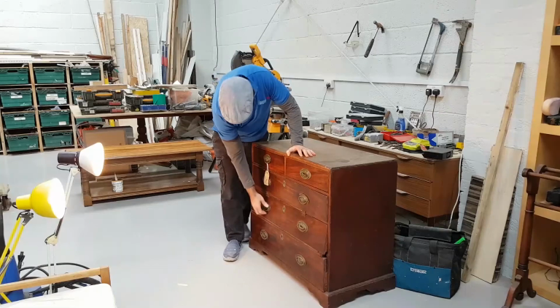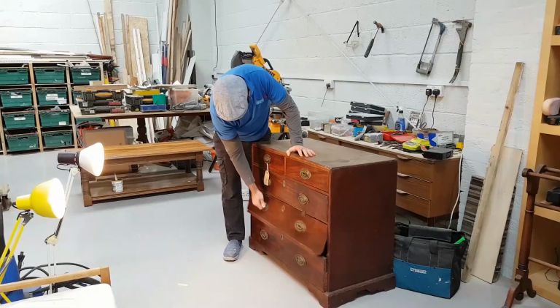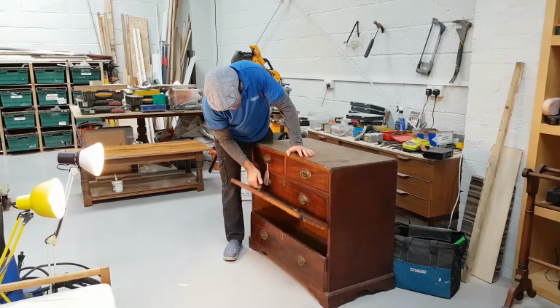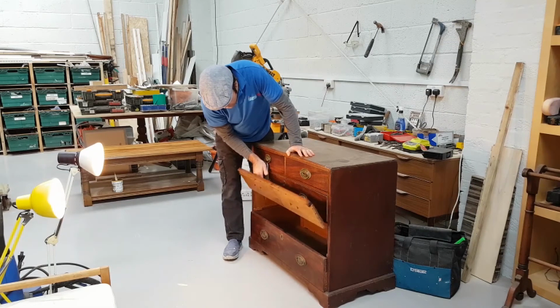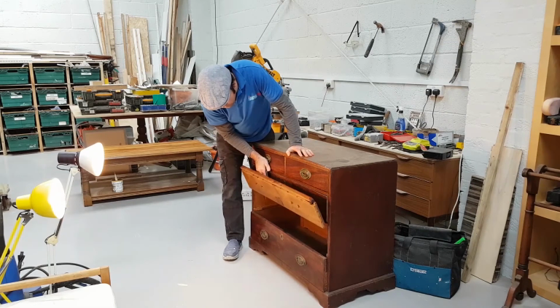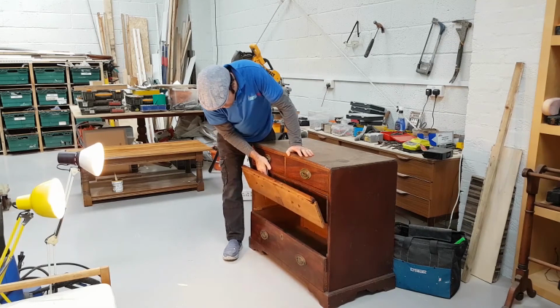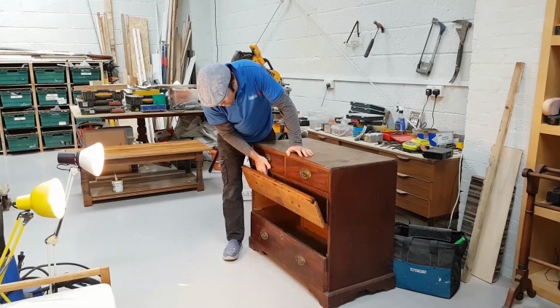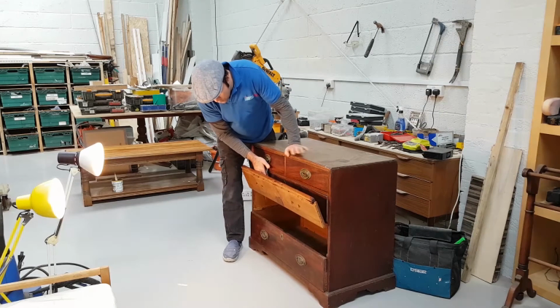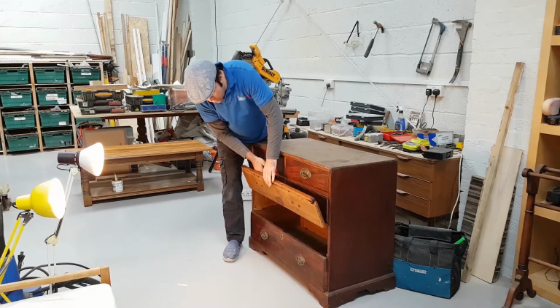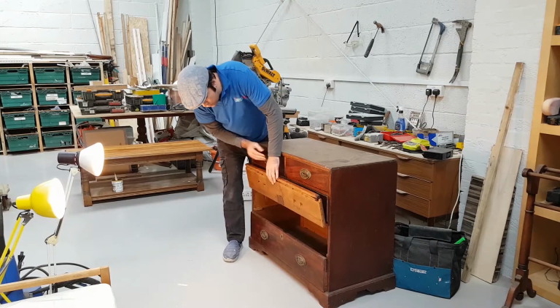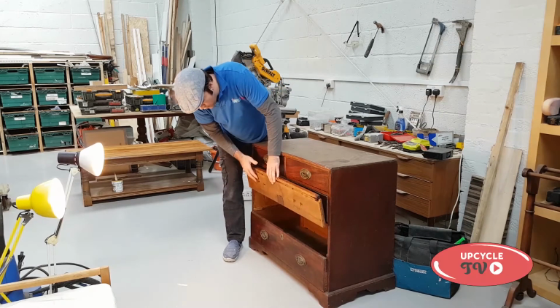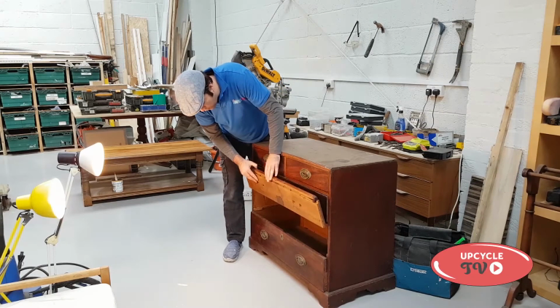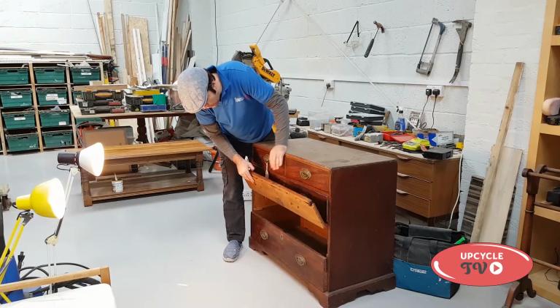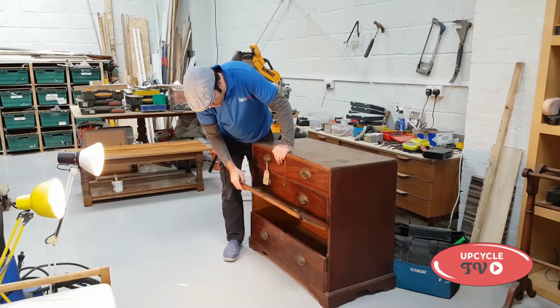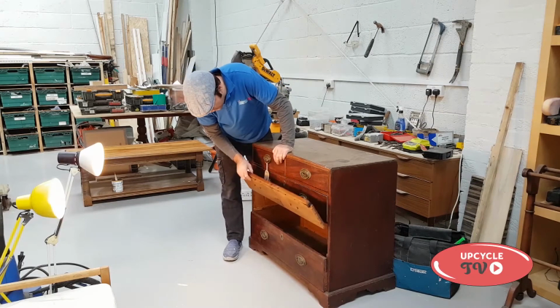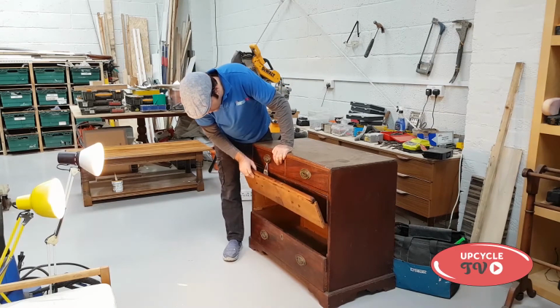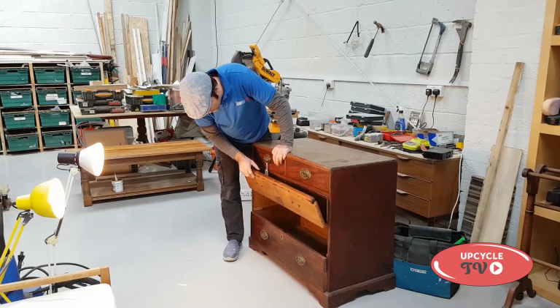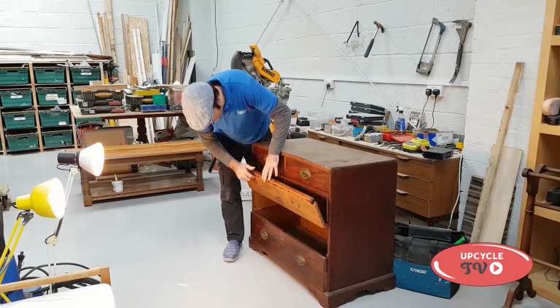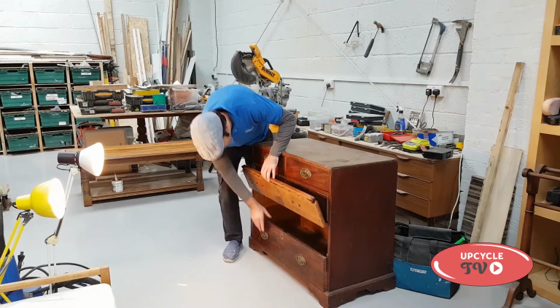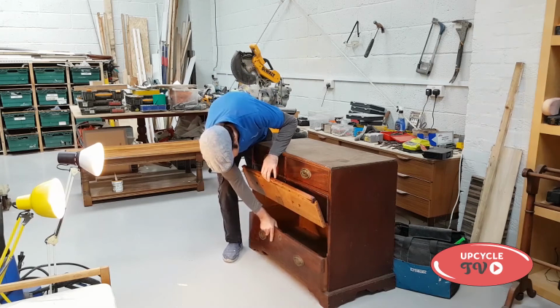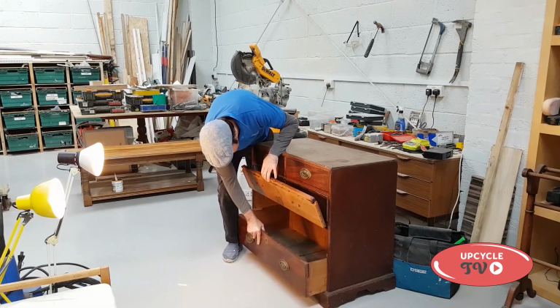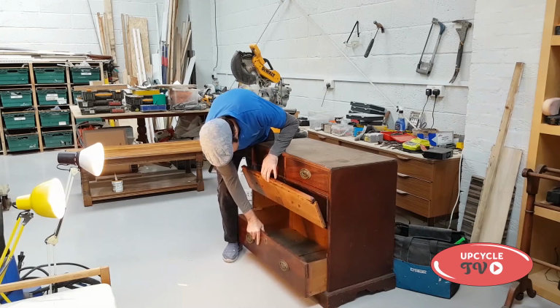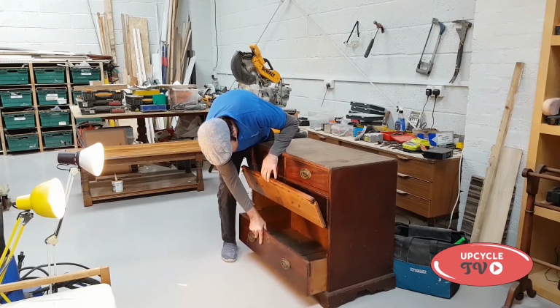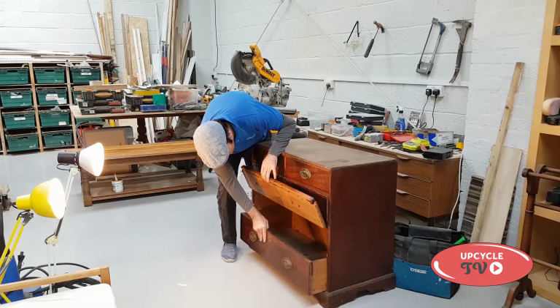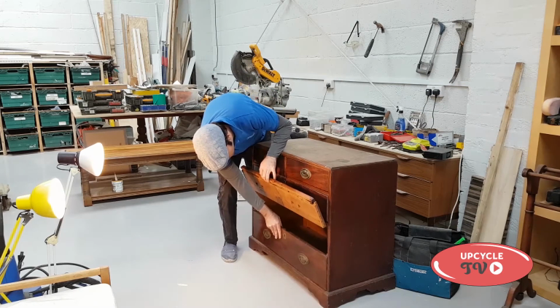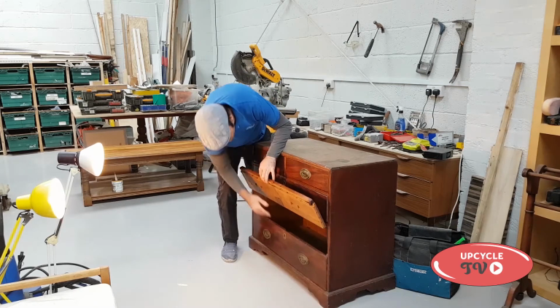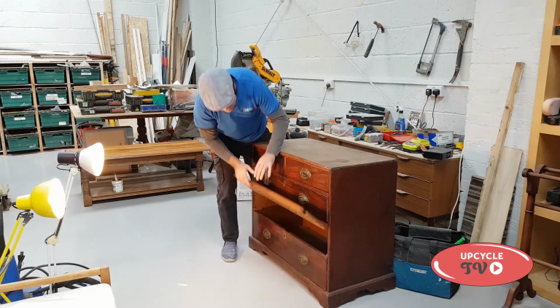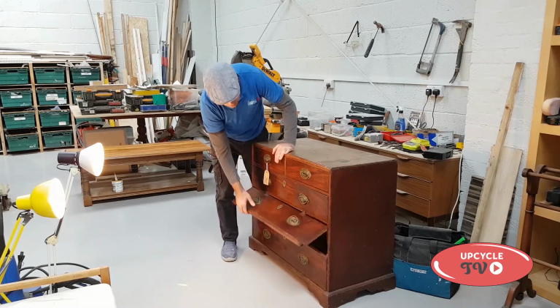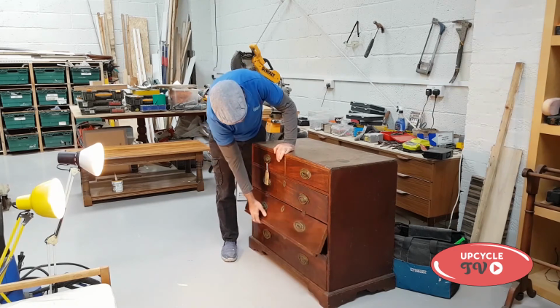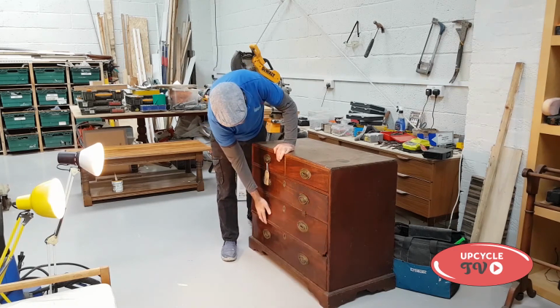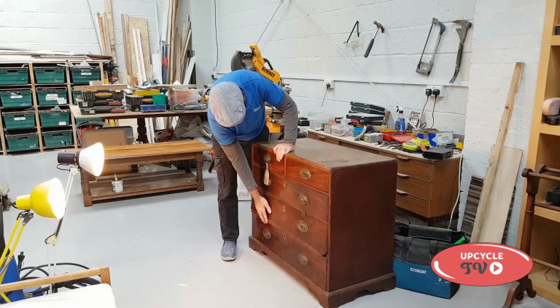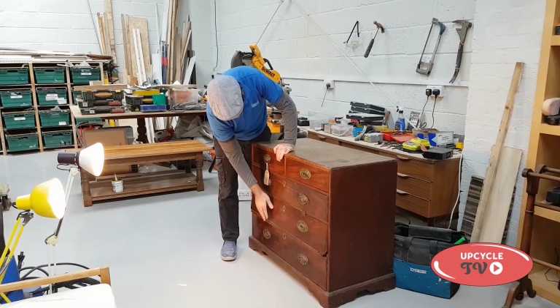Hello, it's Stuart from Upcycle TV. In this video I'm going to show you how I took a really old set of wooden drawers and turned it into a nice modern bench.